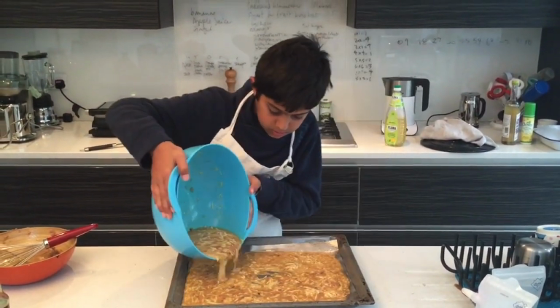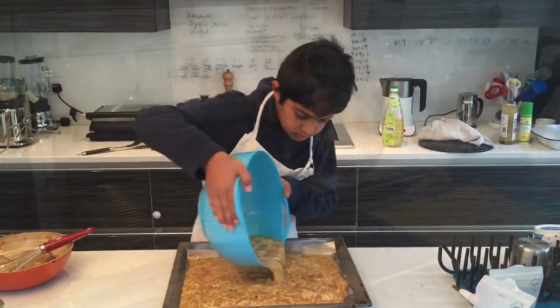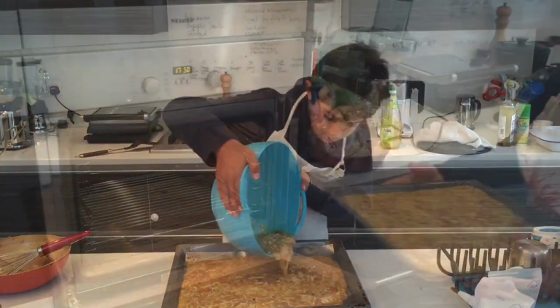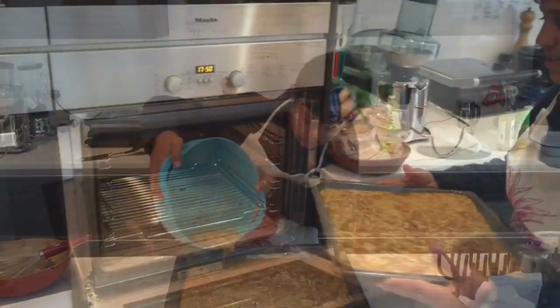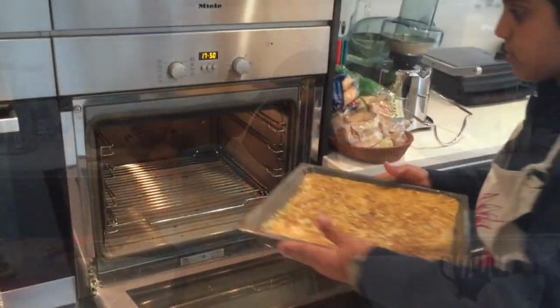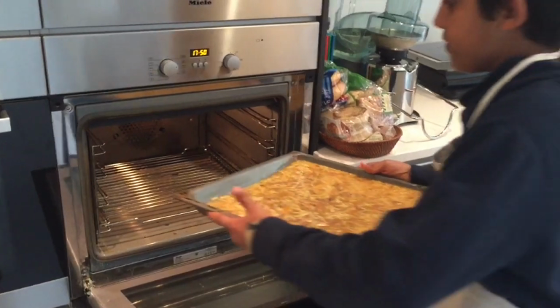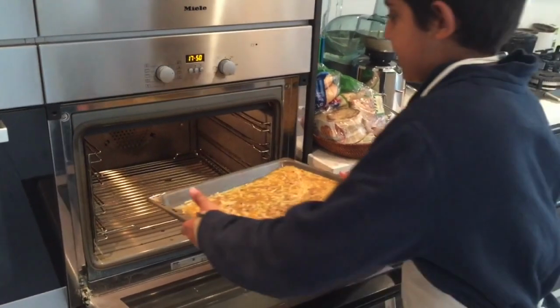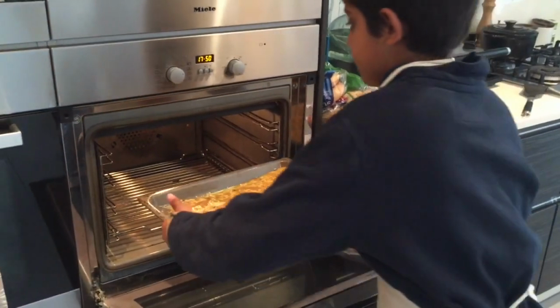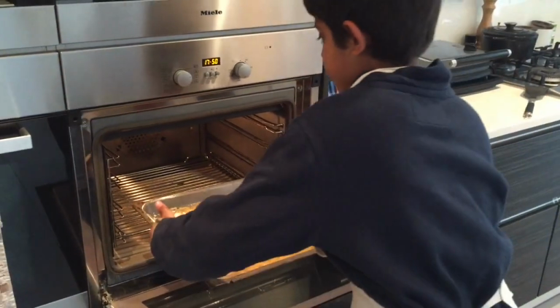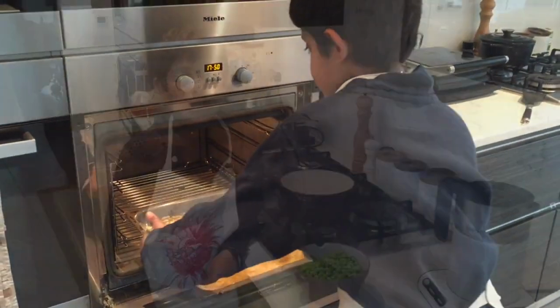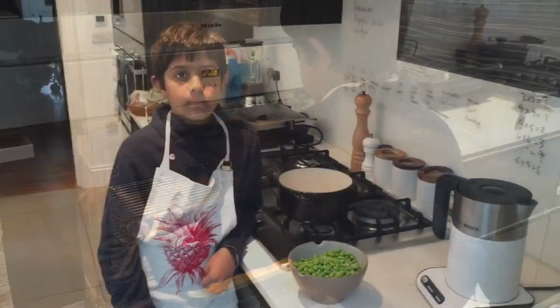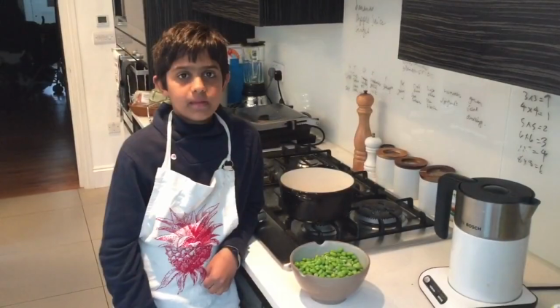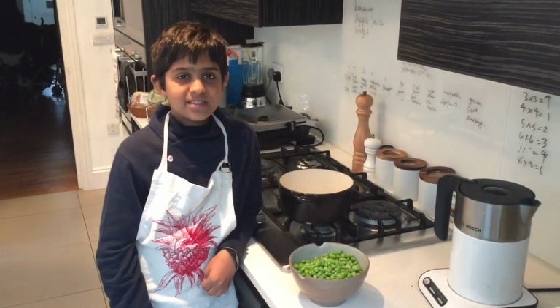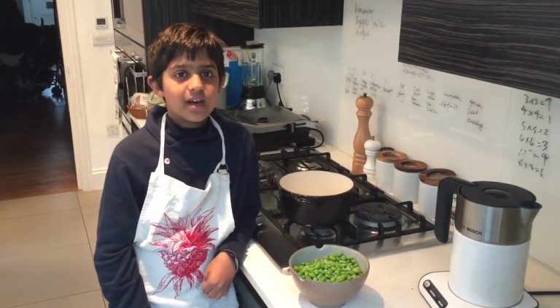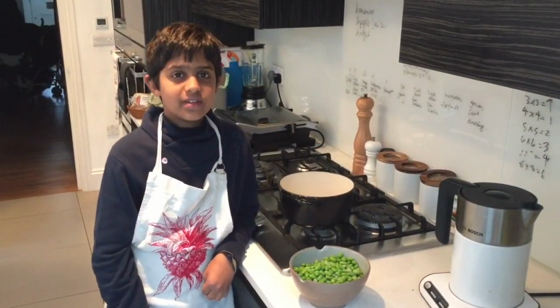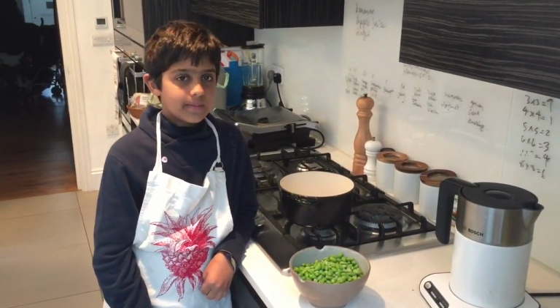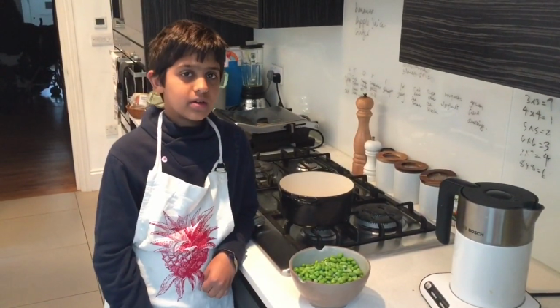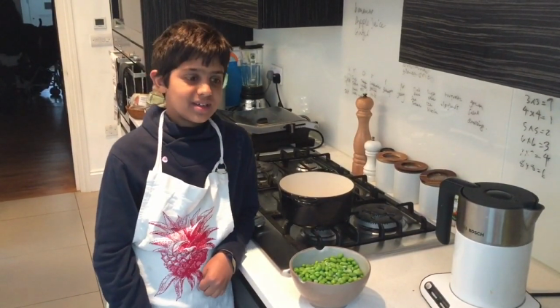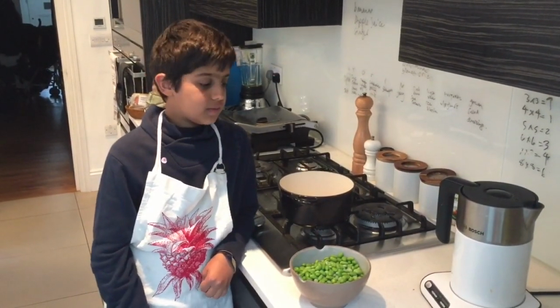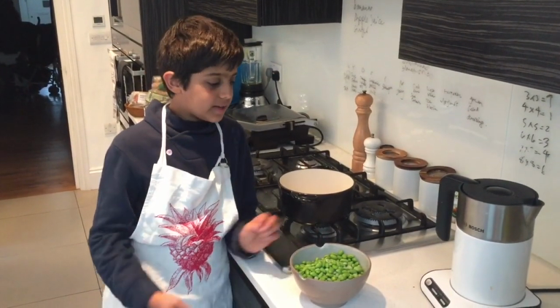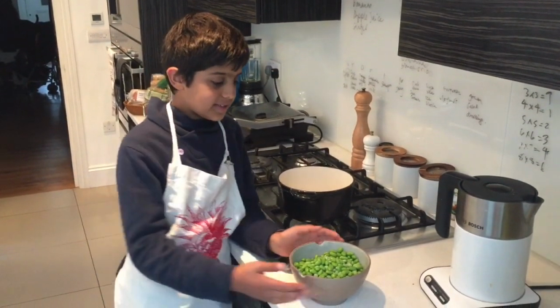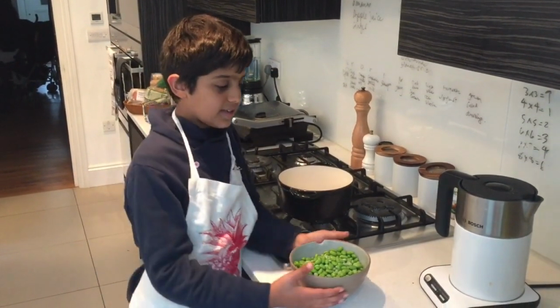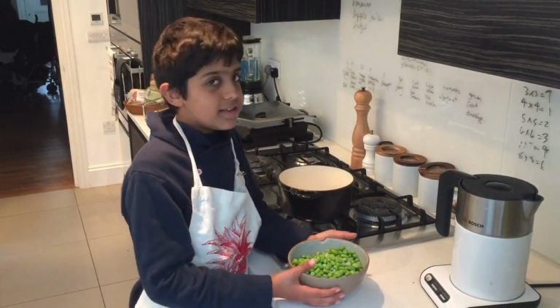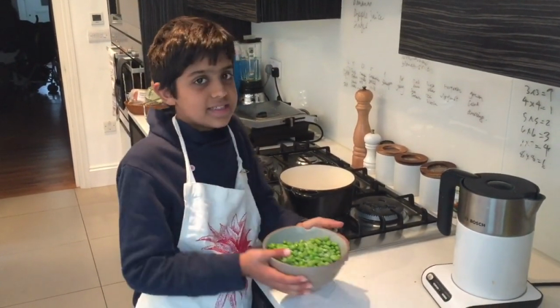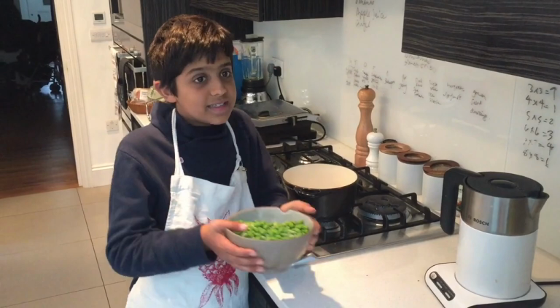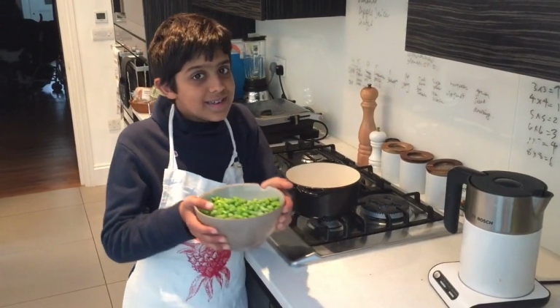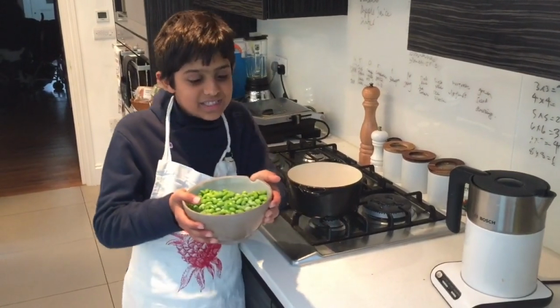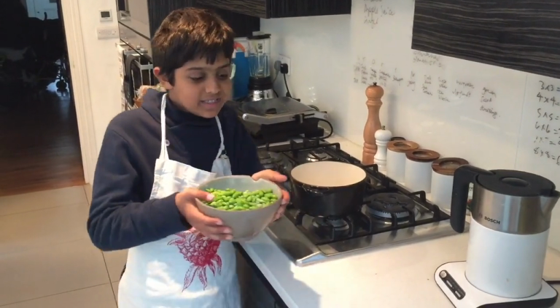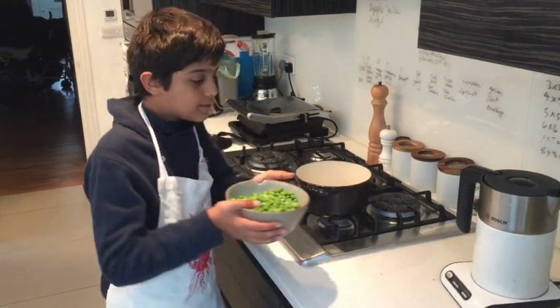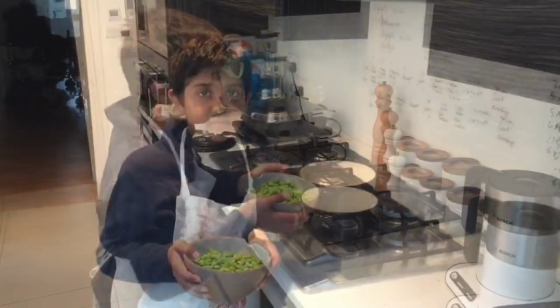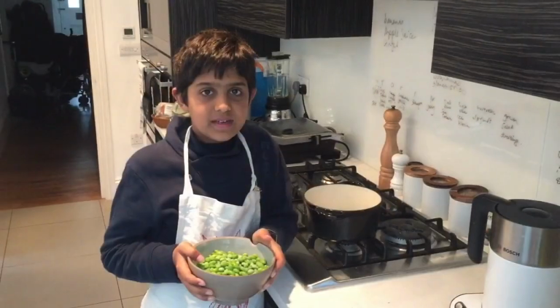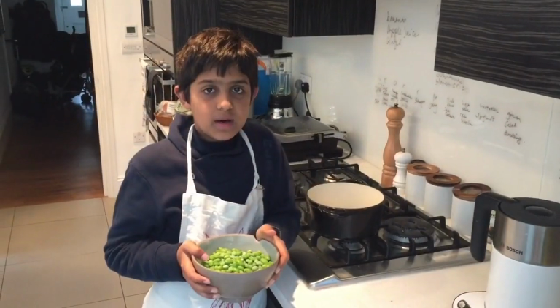Pour the mixture into a thin layer on a roasting dish. Now put it in the oven for 10 minutes. As a side for the tamagoyaki, we are adding in these delicious edamame.